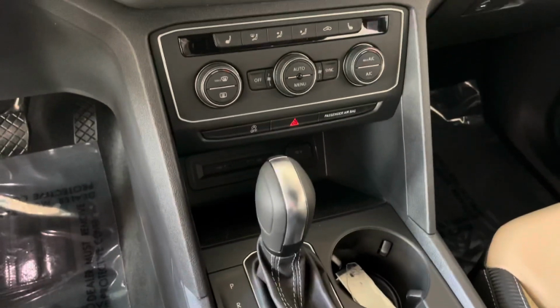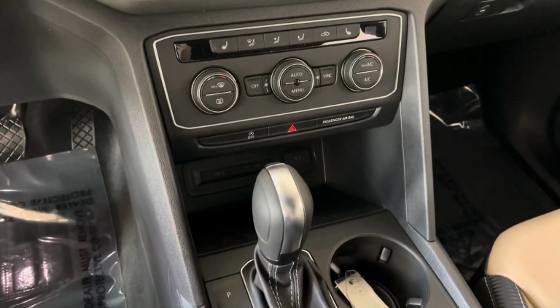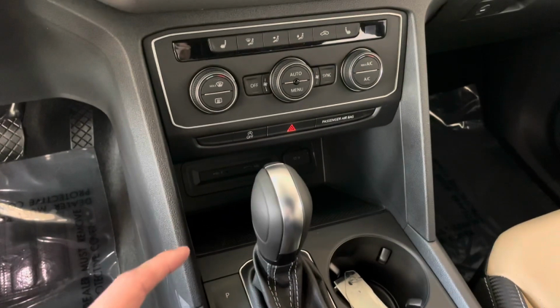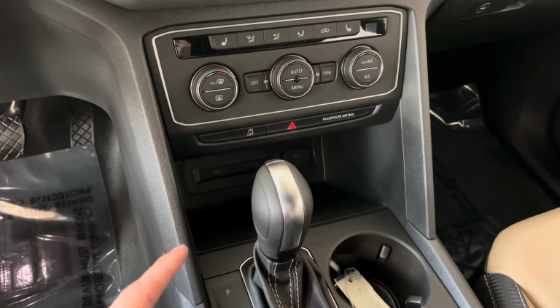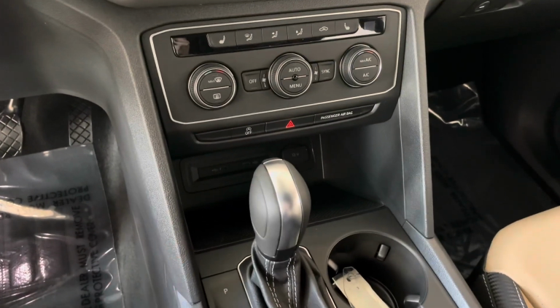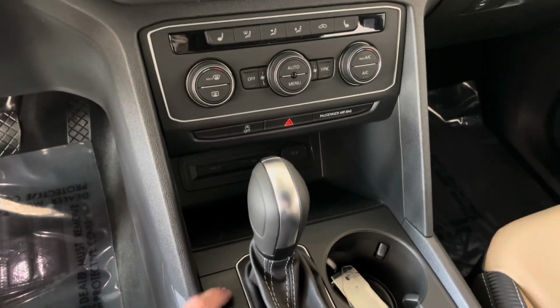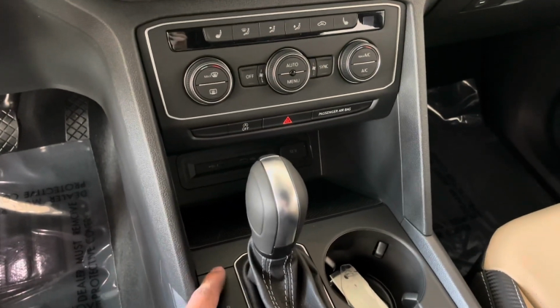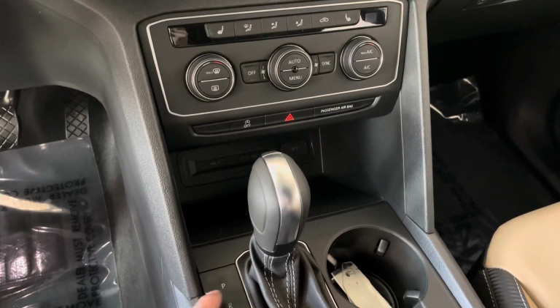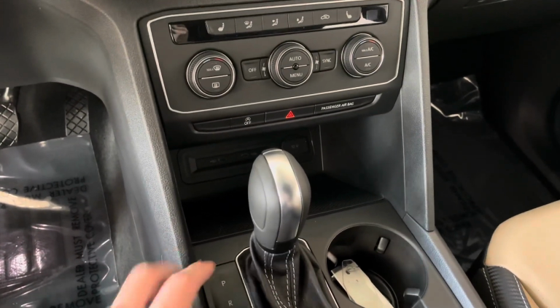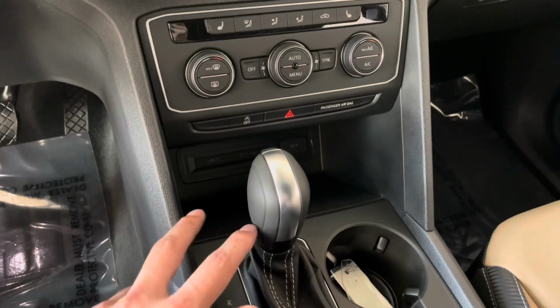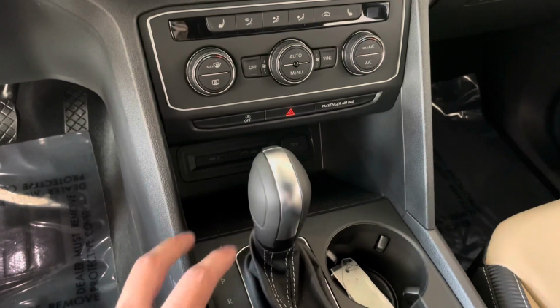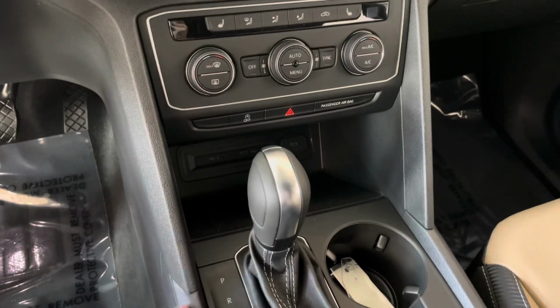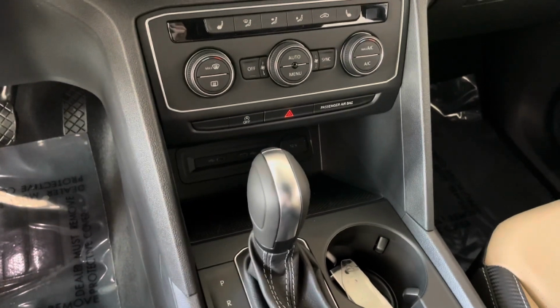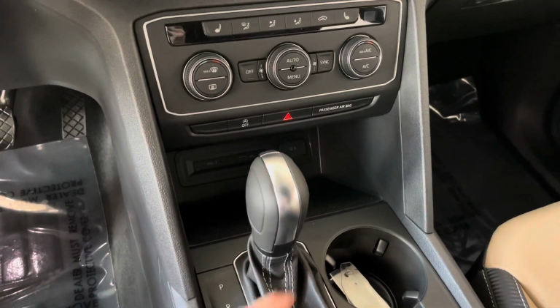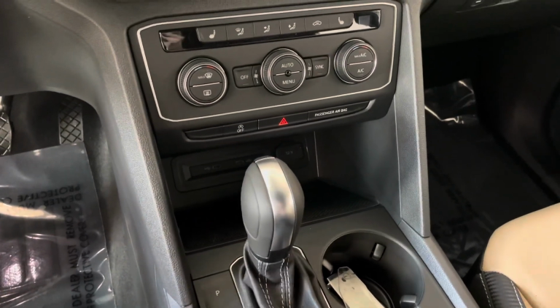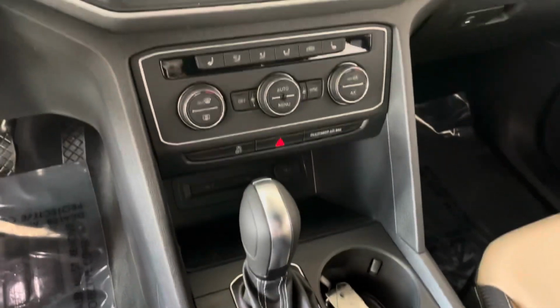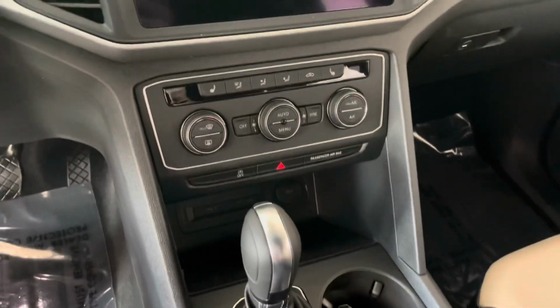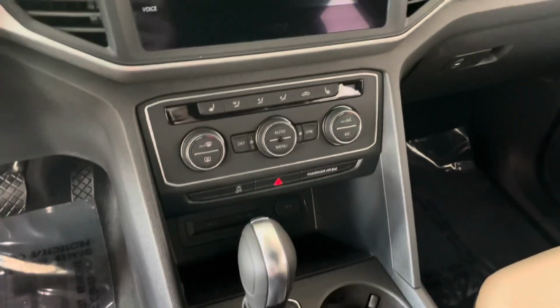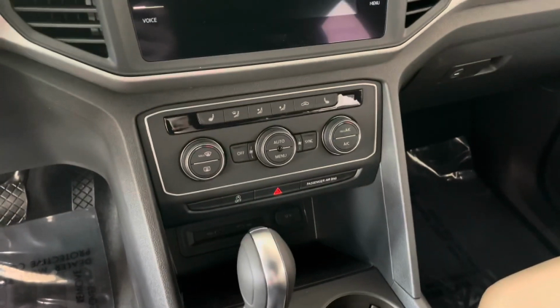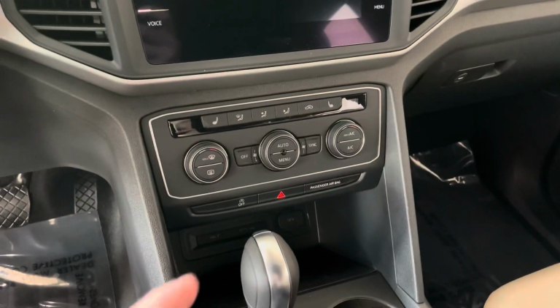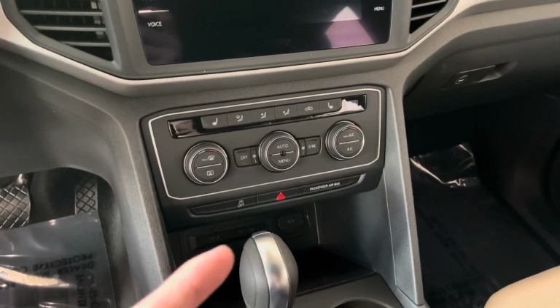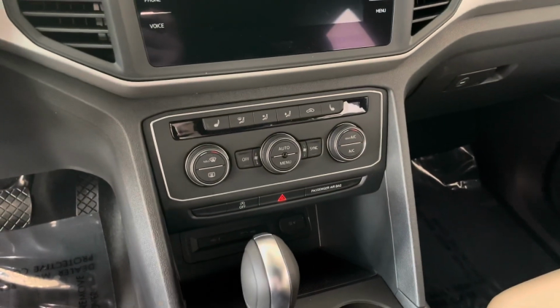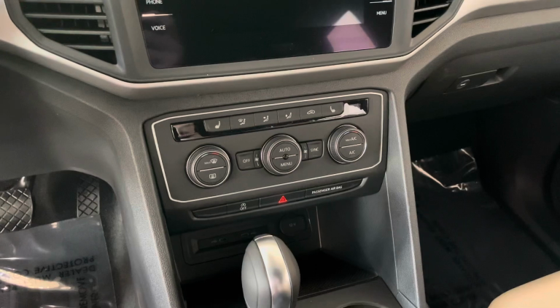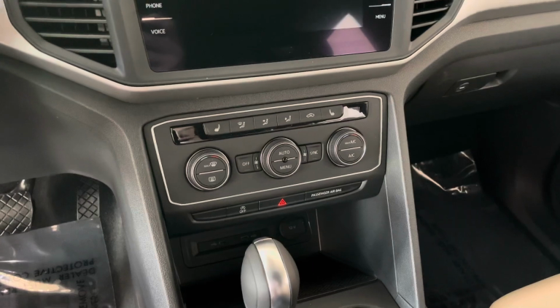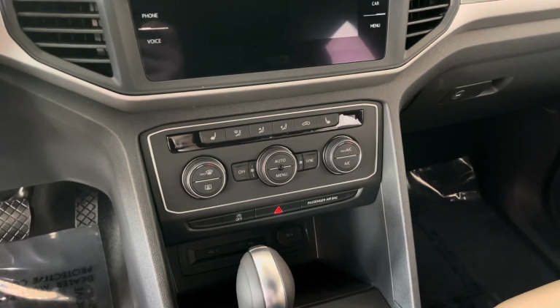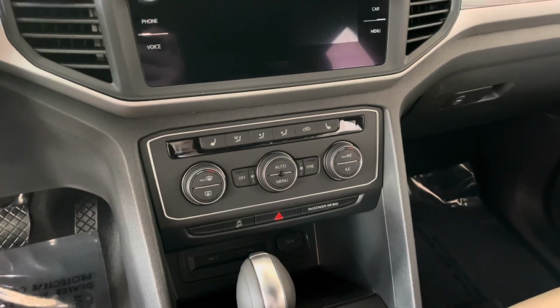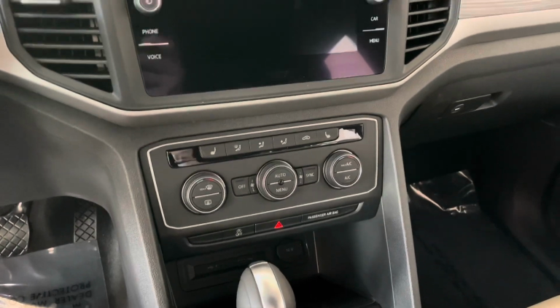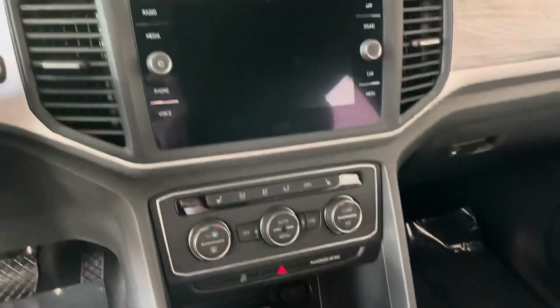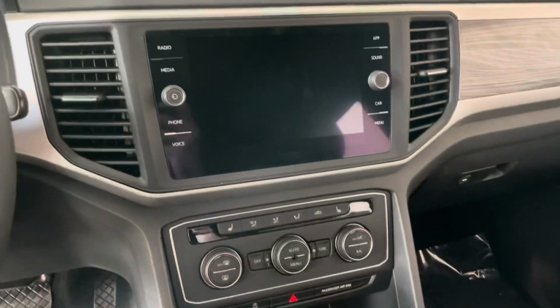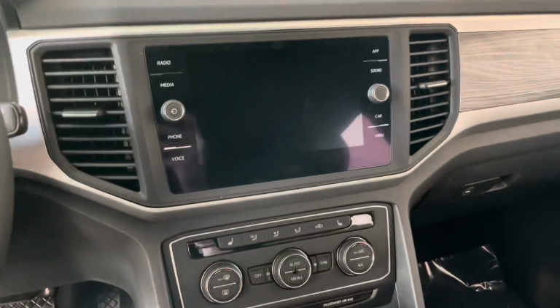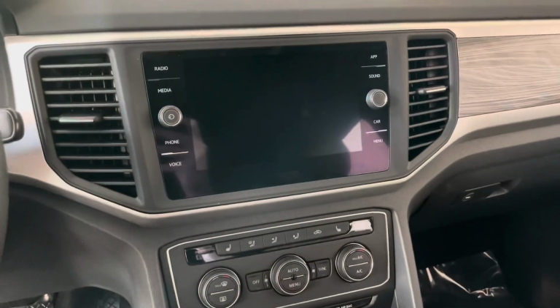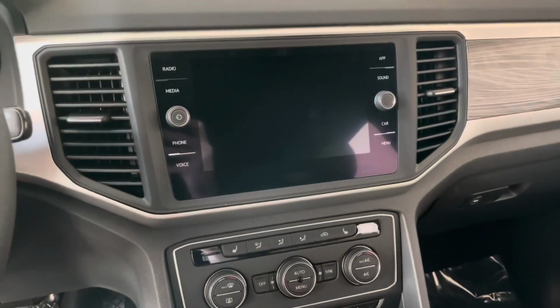You're also going to have auto start-stop, a wireless charging pad, two USB-C ports, and a 12-volt. You're going to have your climate control, dual zone, heated seats, and then an 8-inch display.